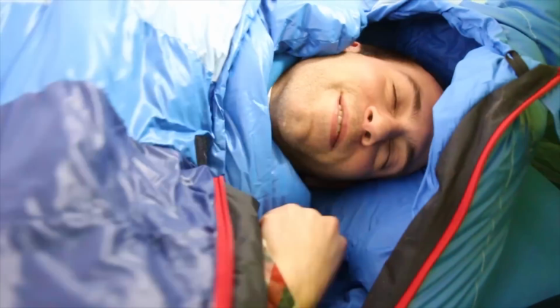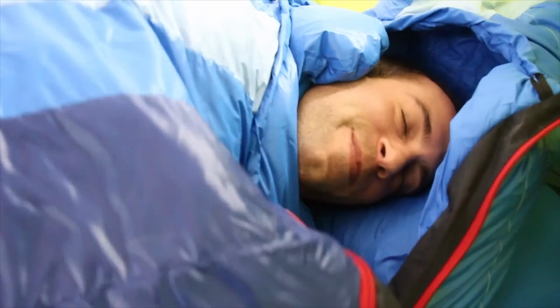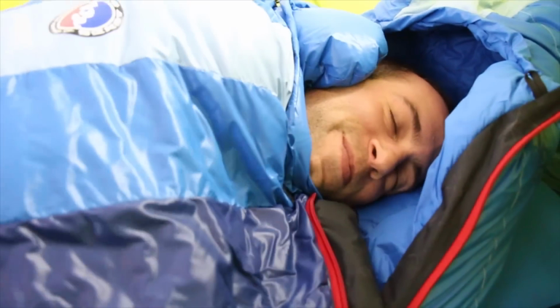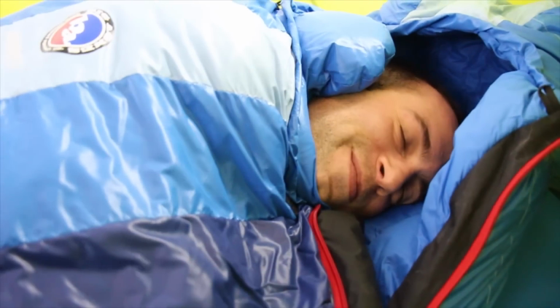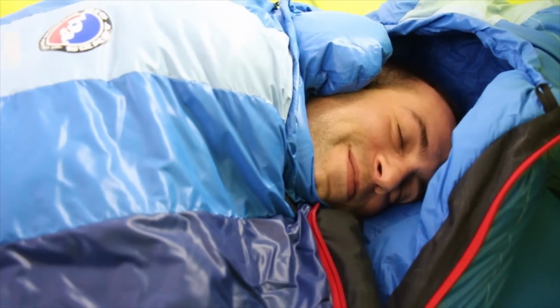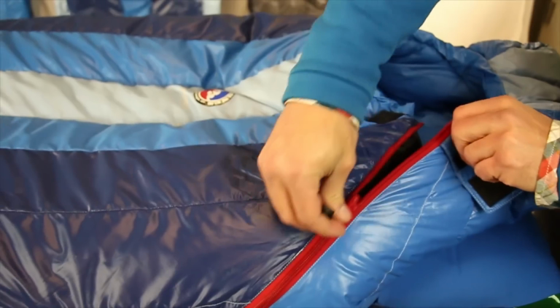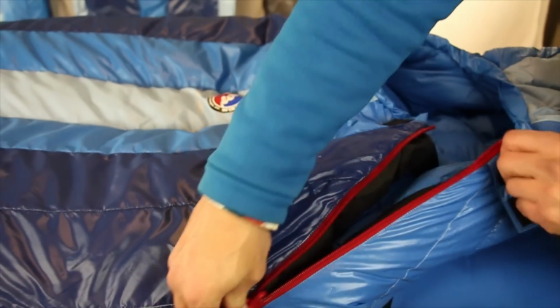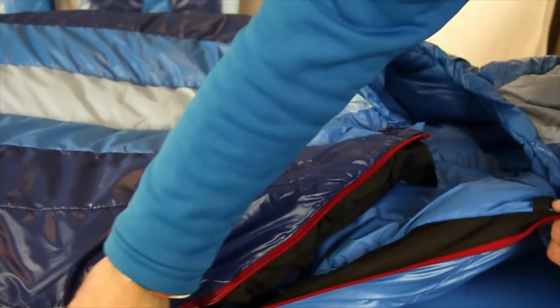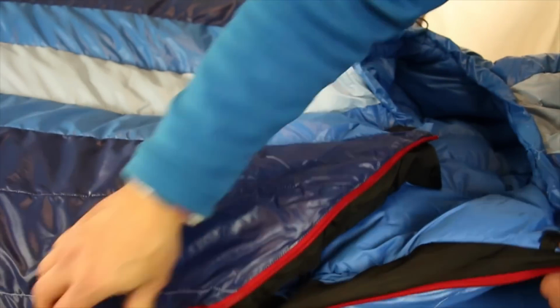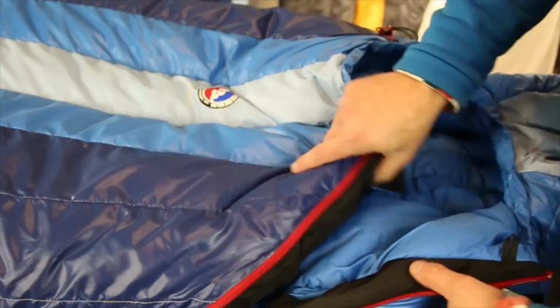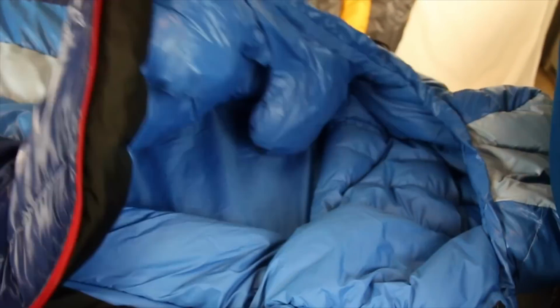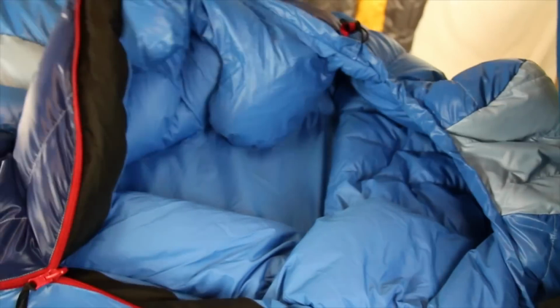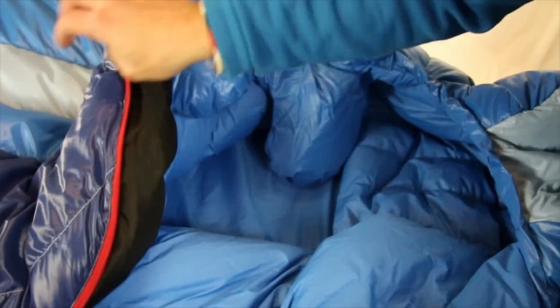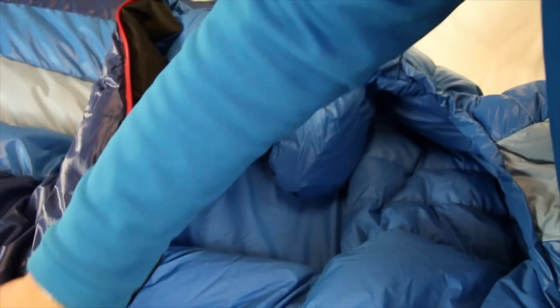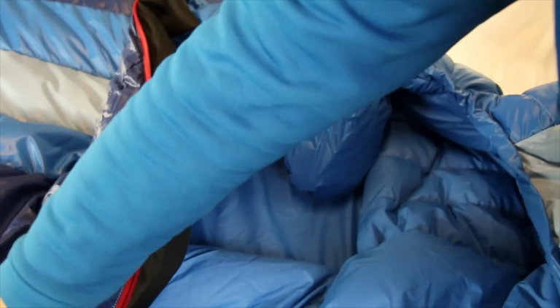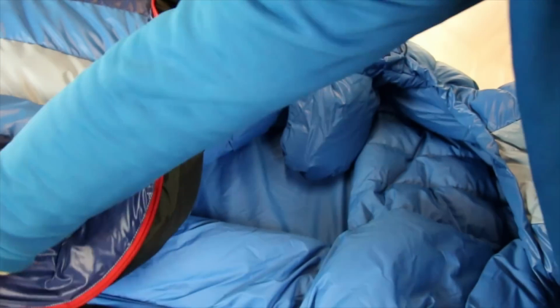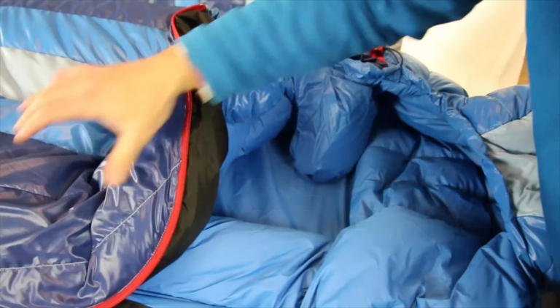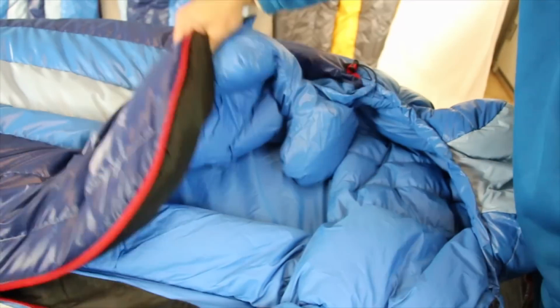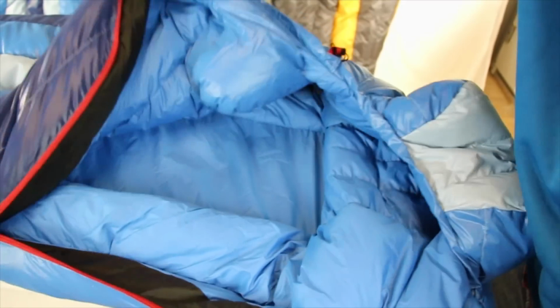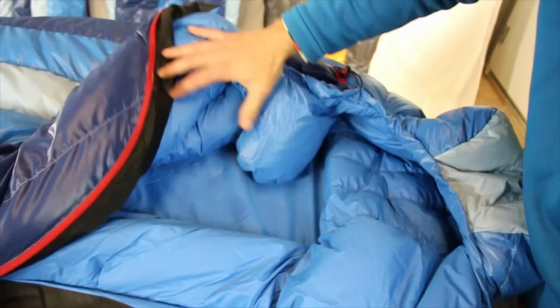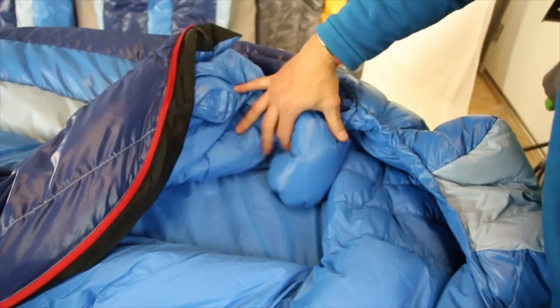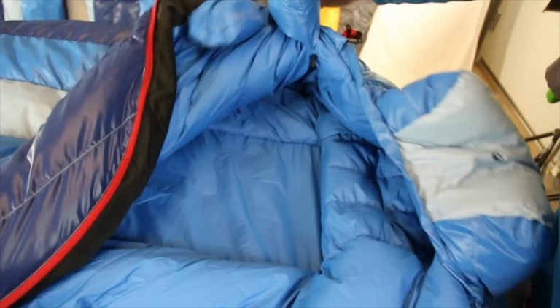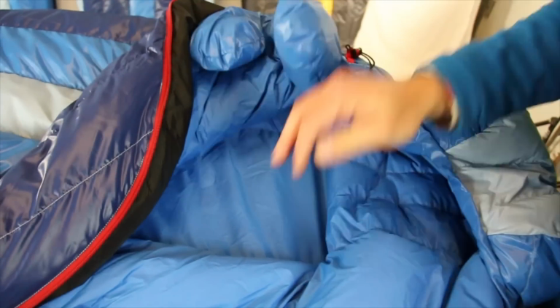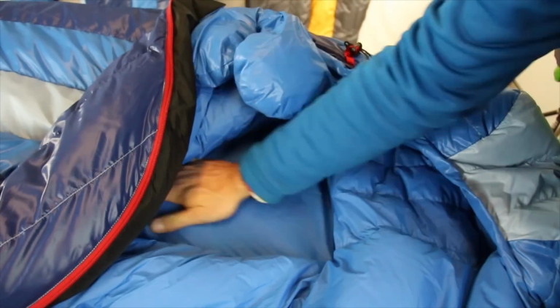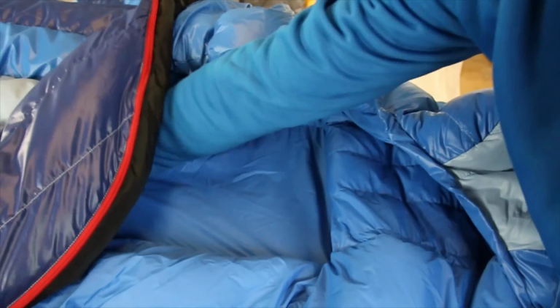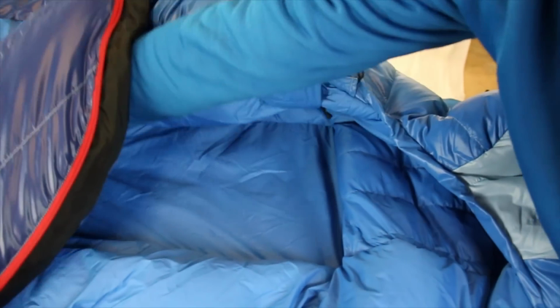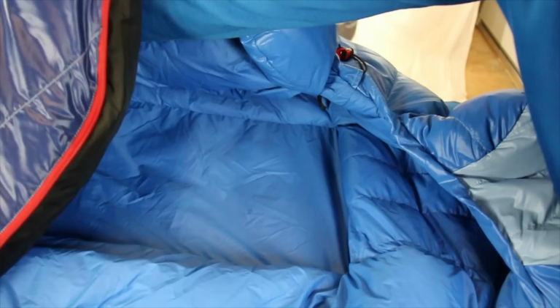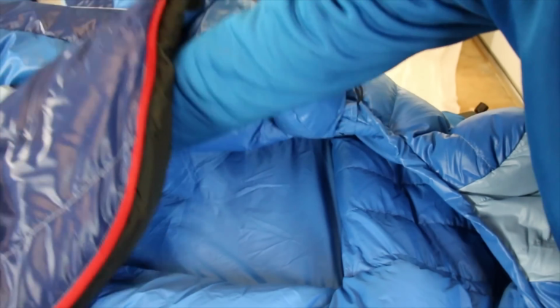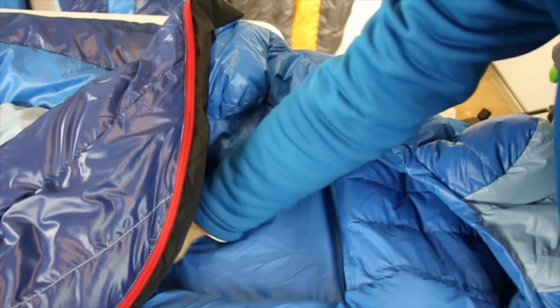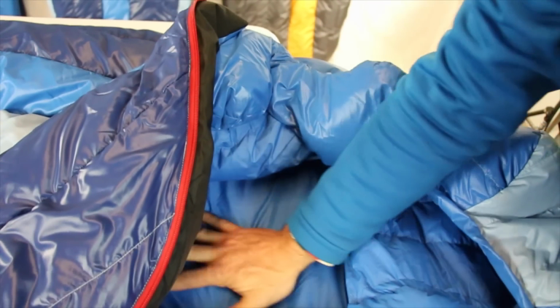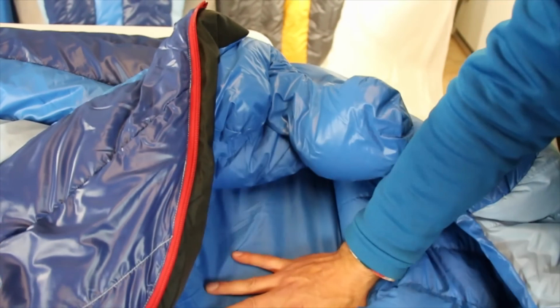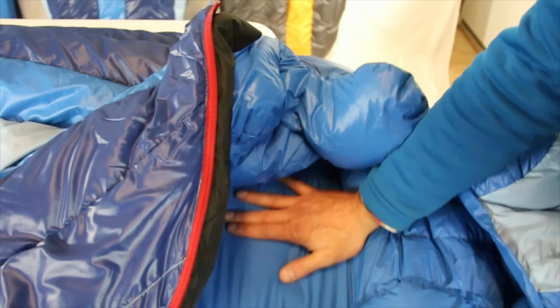The no-draft zipper, no-draft collar, and nylon ripstop shell fabric all add to the high-performance technical features of these bags.